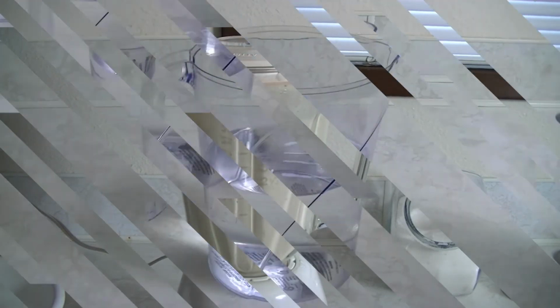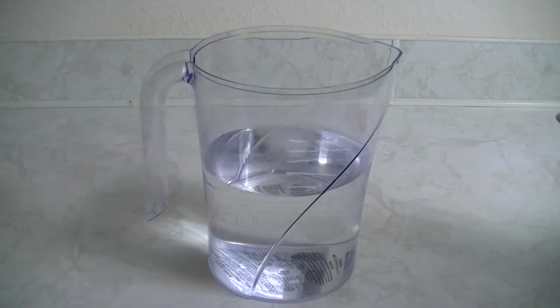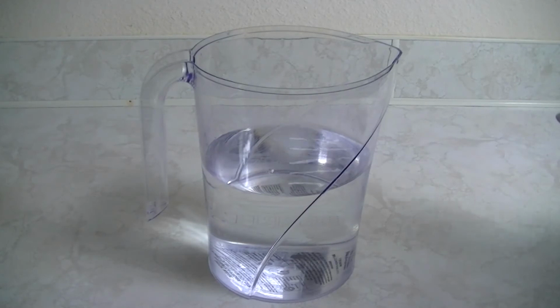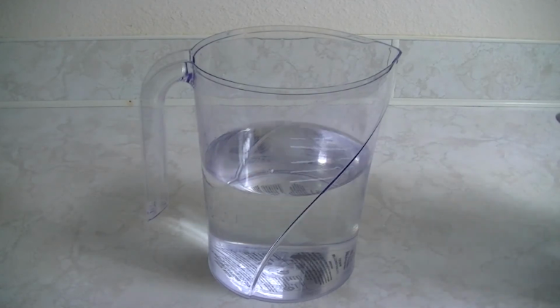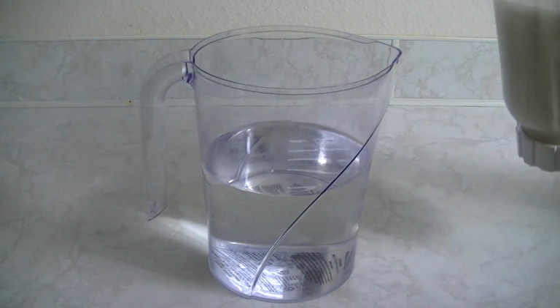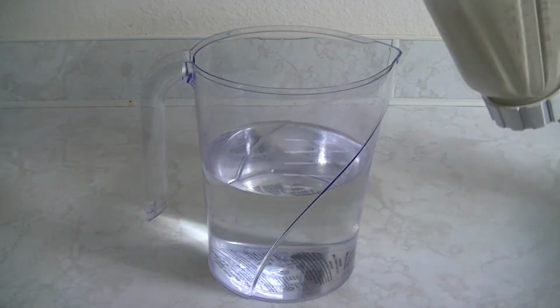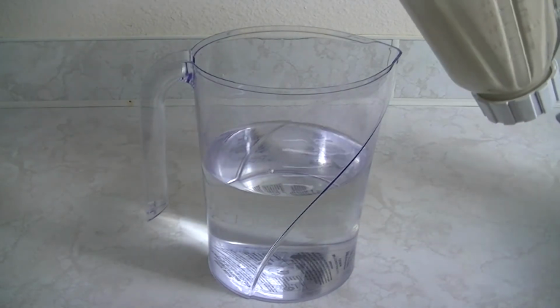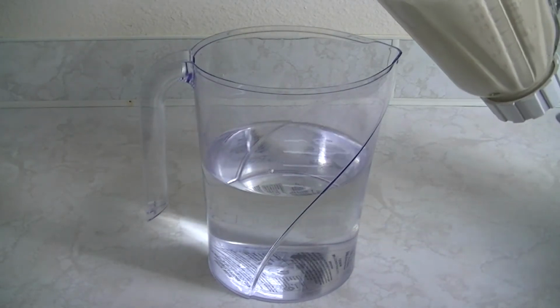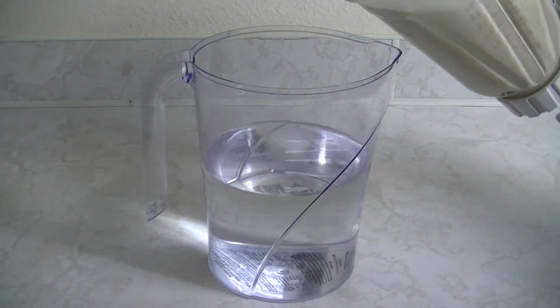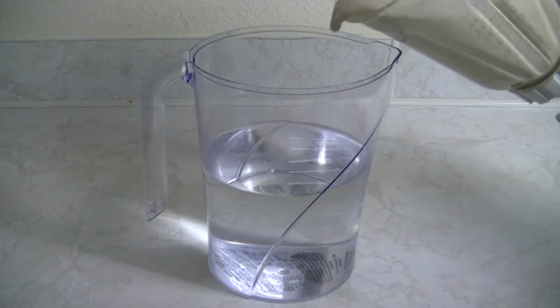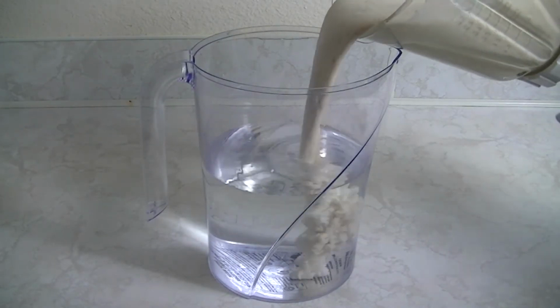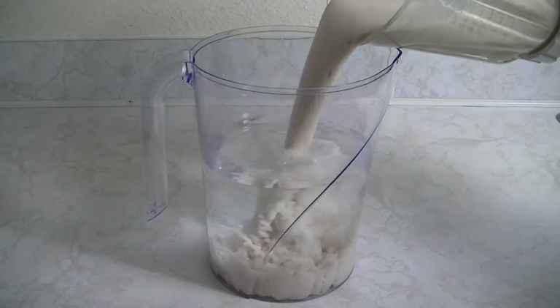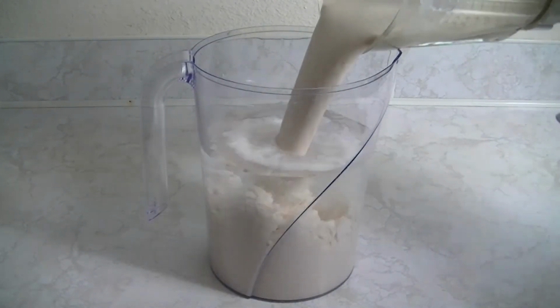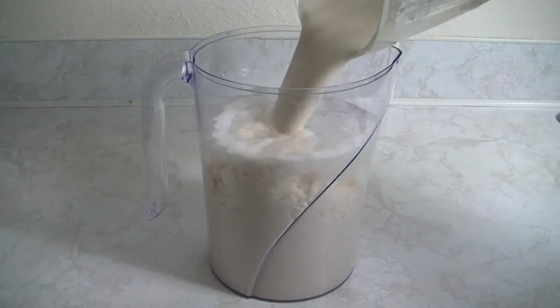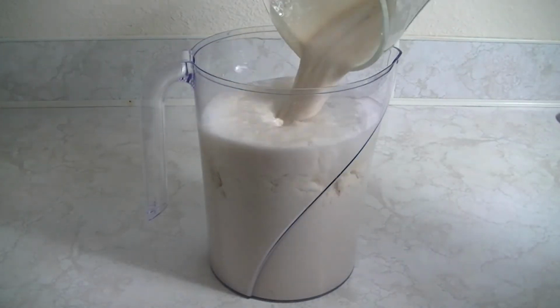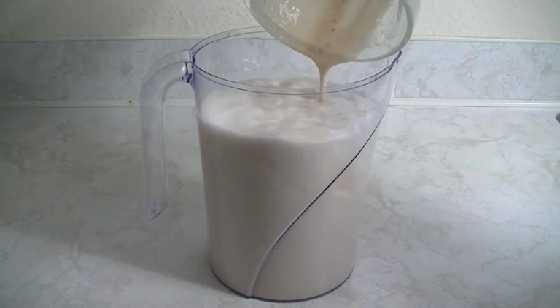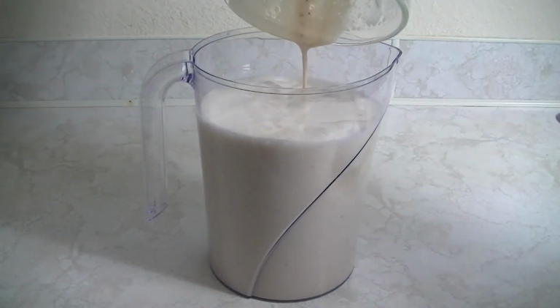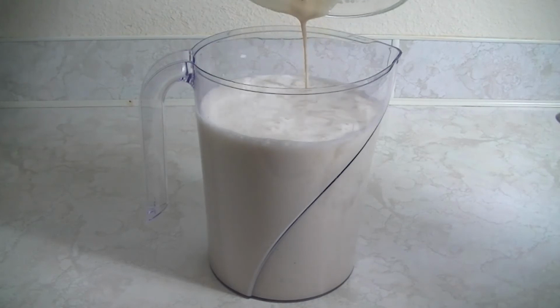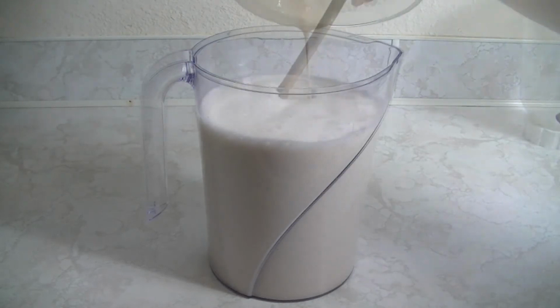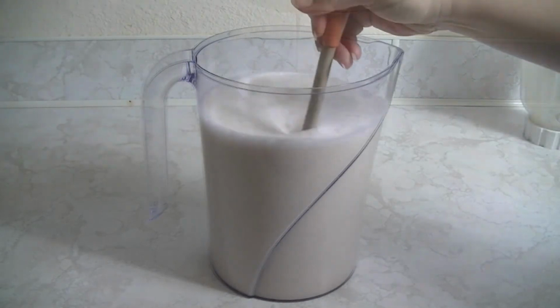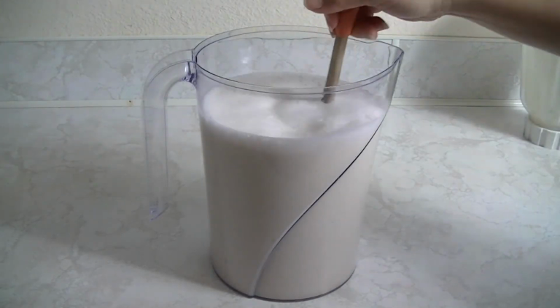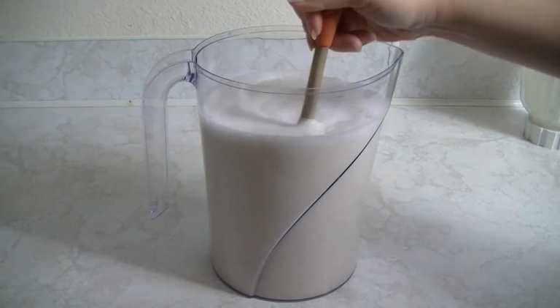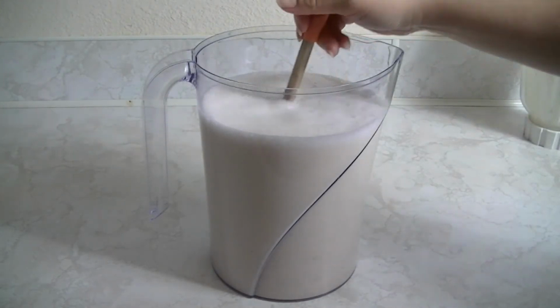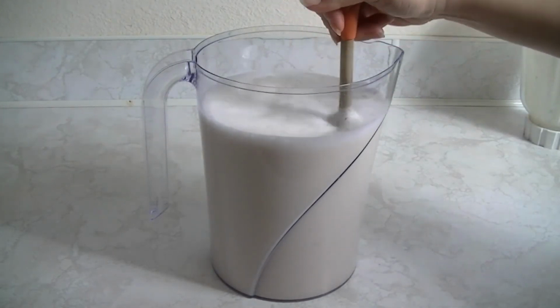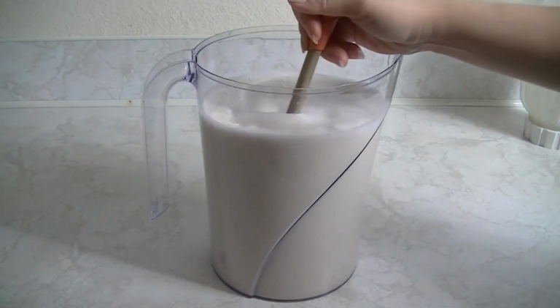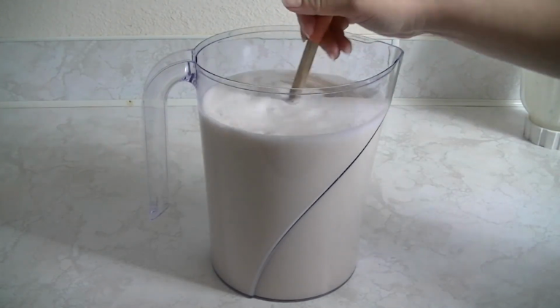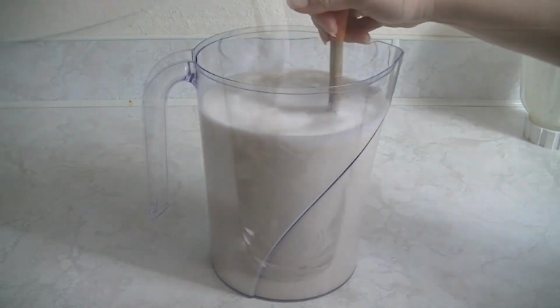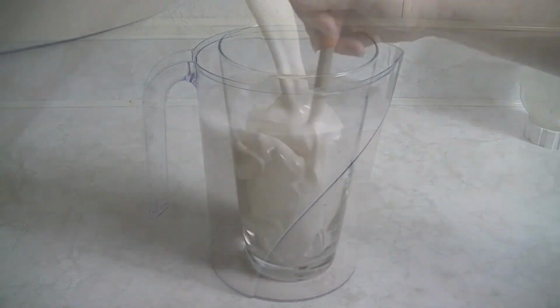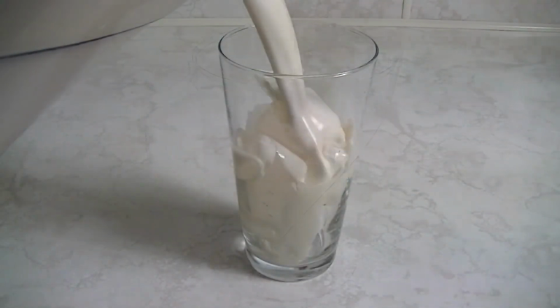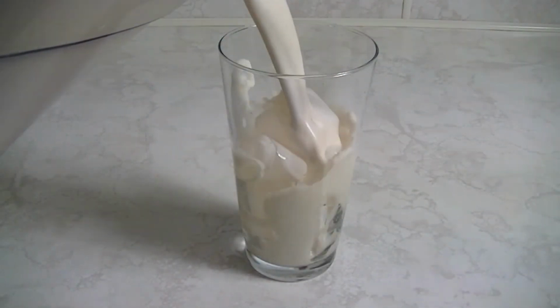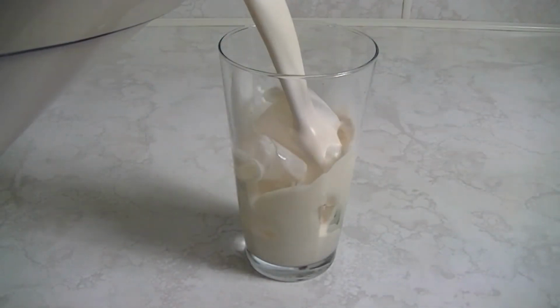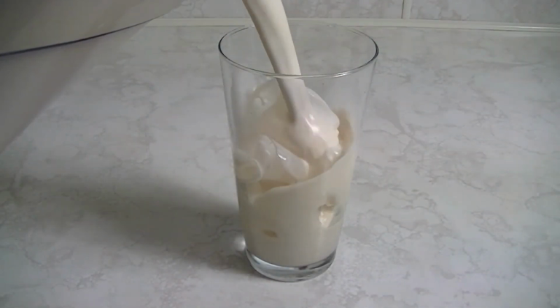Now you're going to pour the rice mixture into your two quarts of water. Simply stir, and now you are ready to enjoy this delicious homemade horchata.